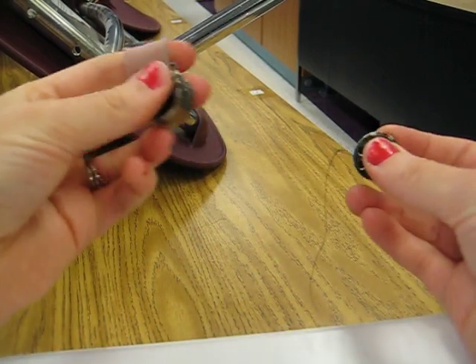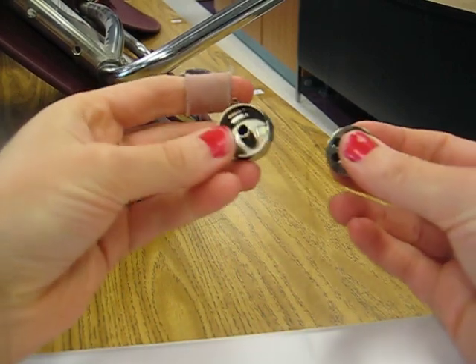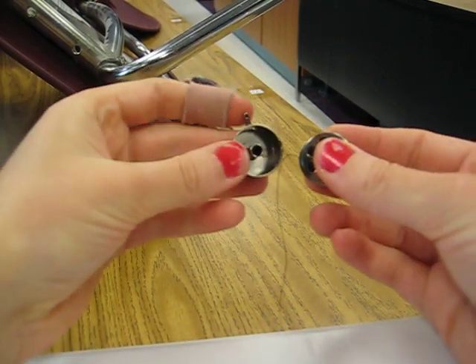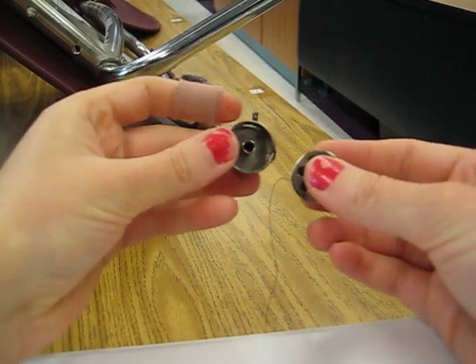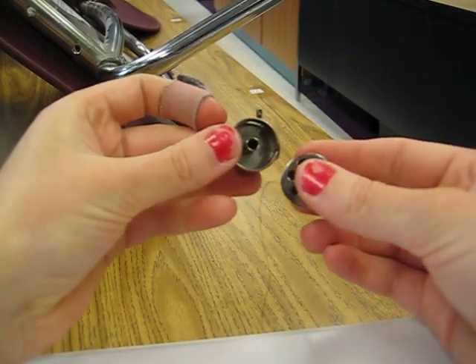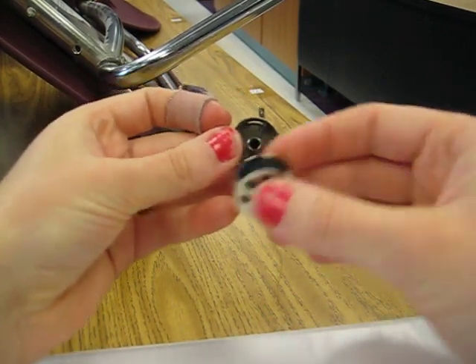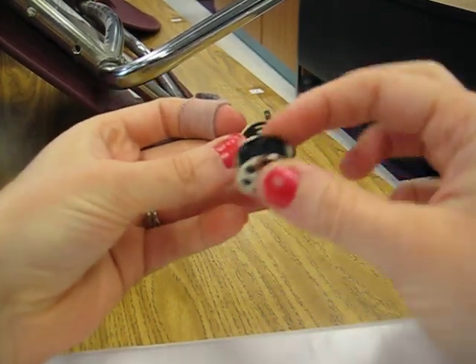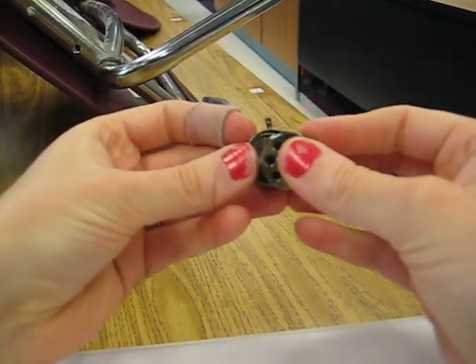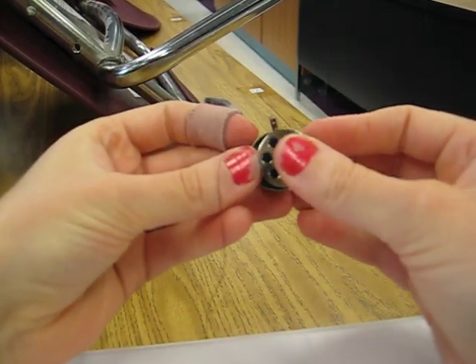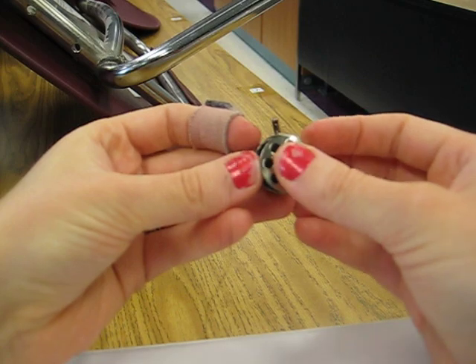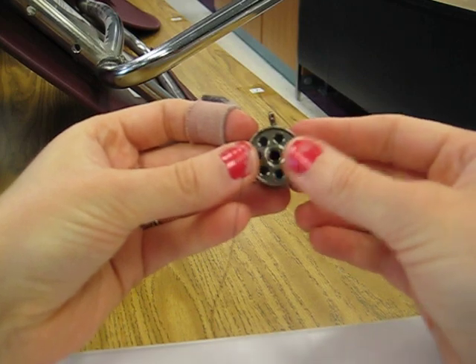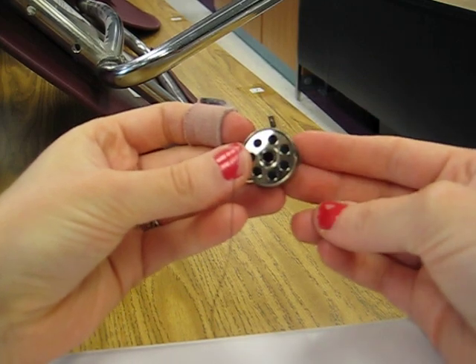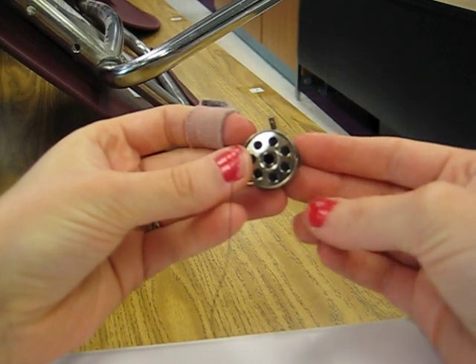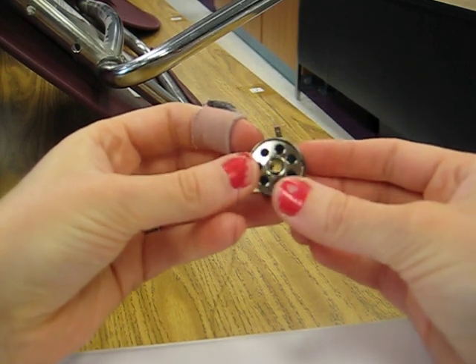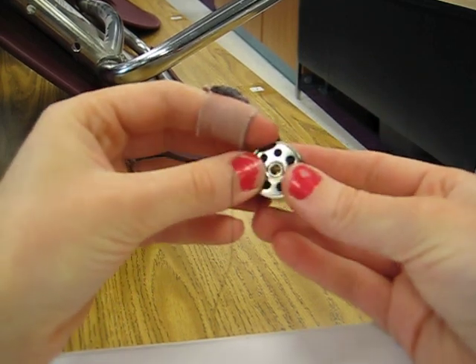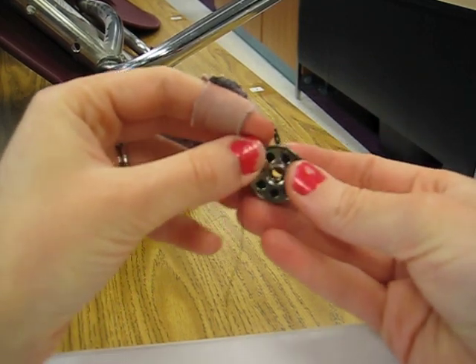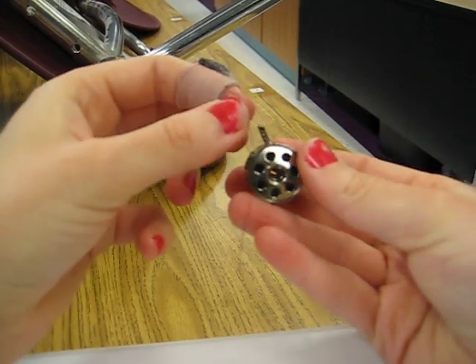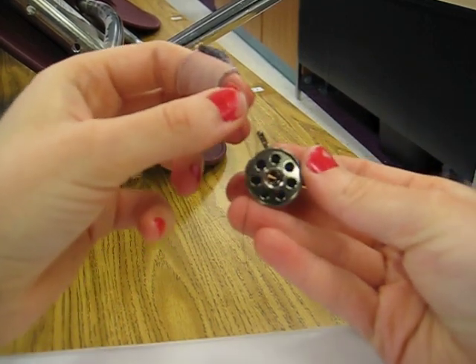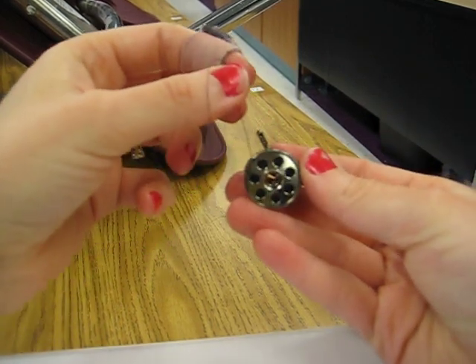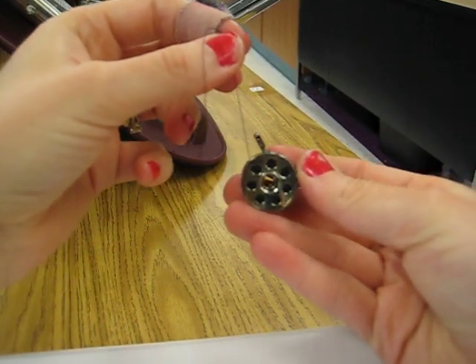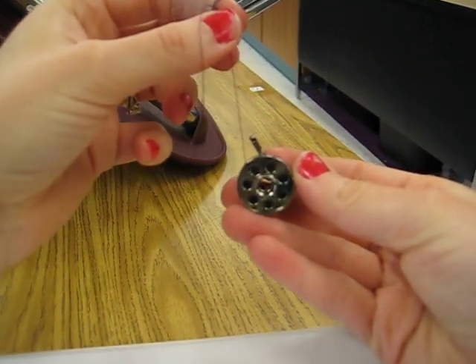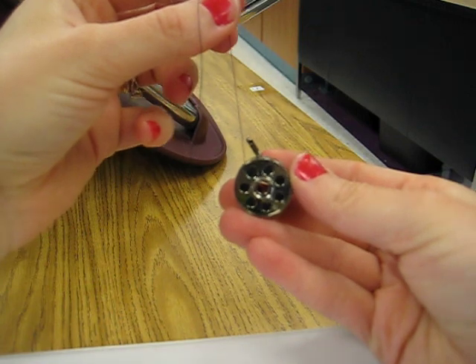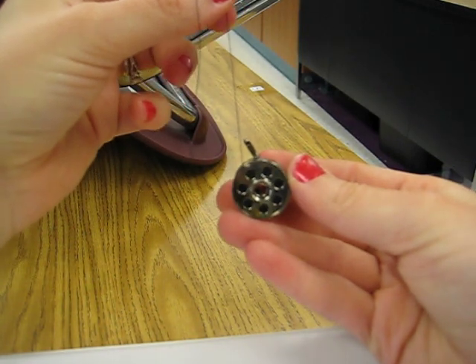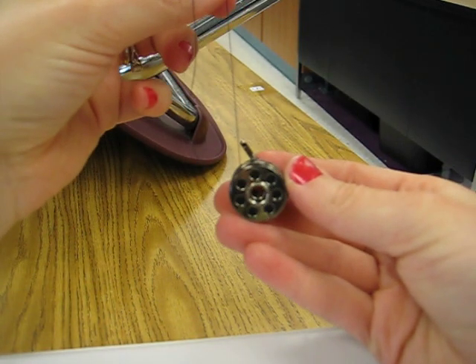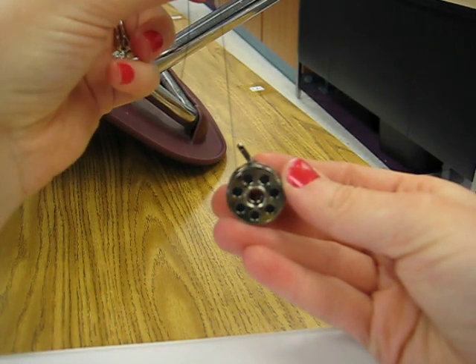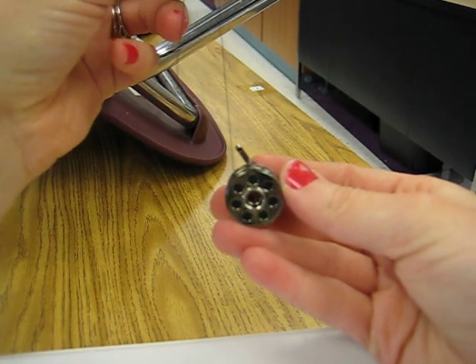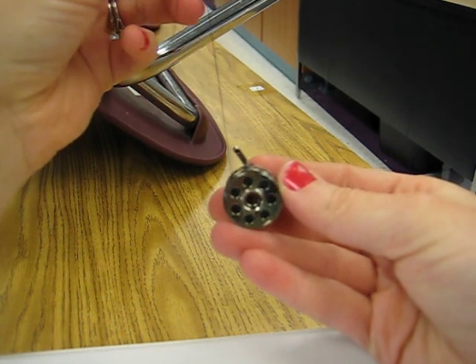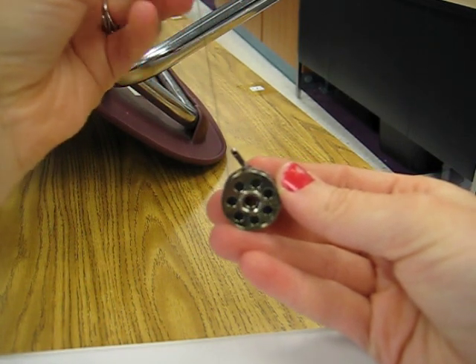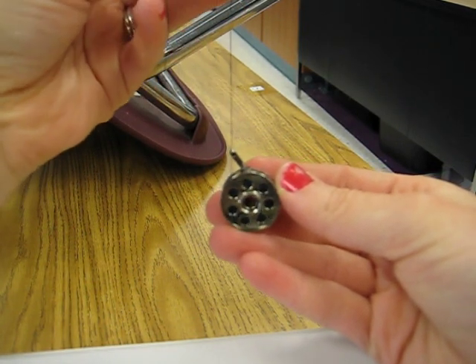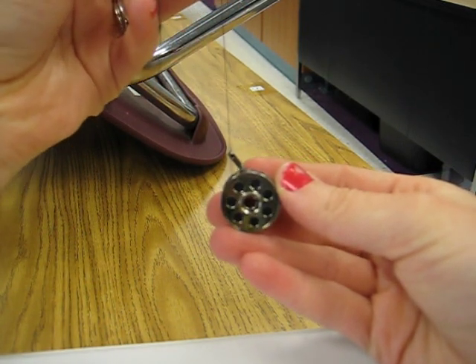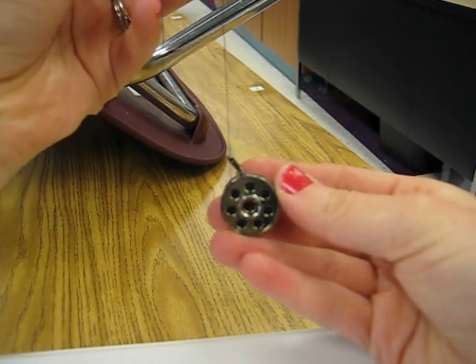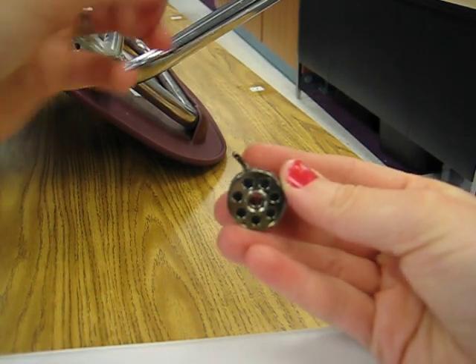So you're going to hold this up just like that, stick your bobbin in, make sure that it turns clockwise. When you turn it, see how it's turning clockwise or going to the right — that's what you want to have.